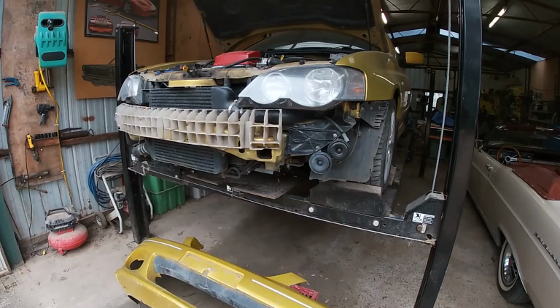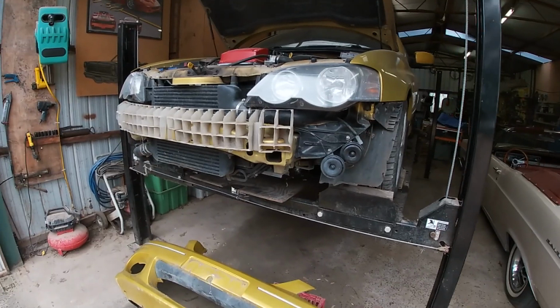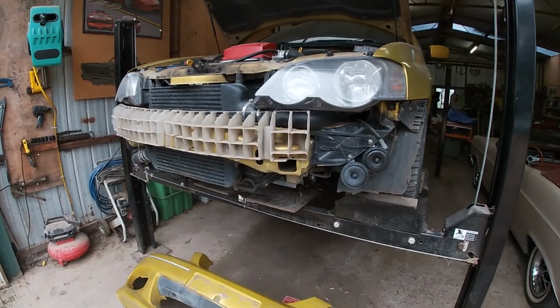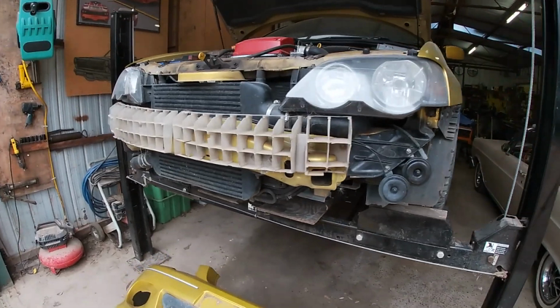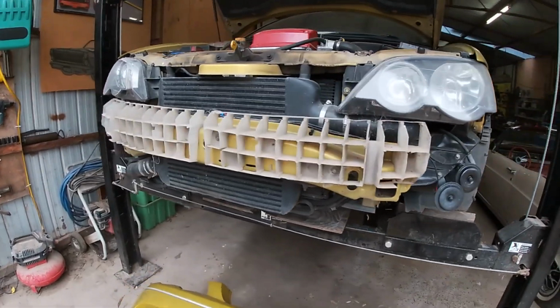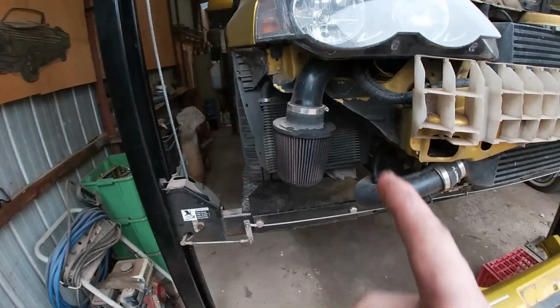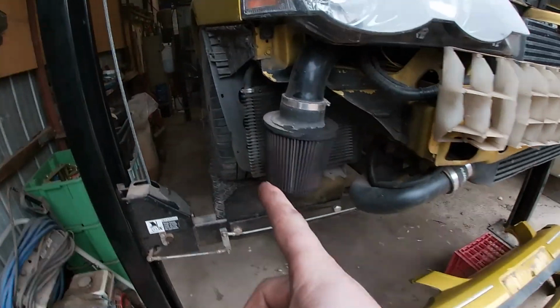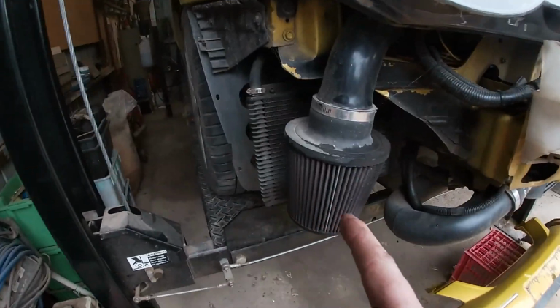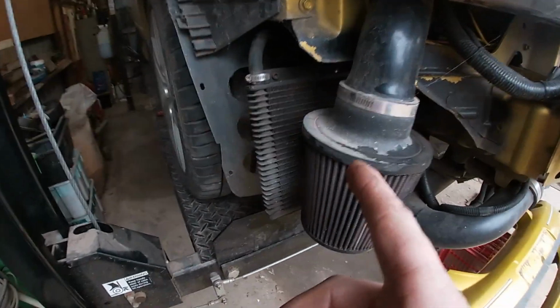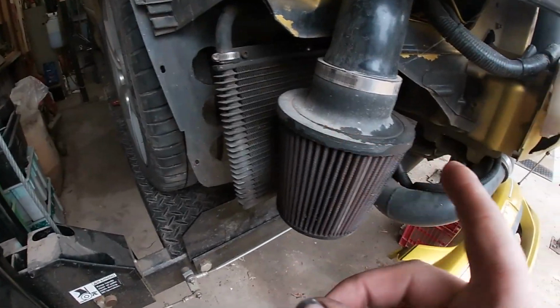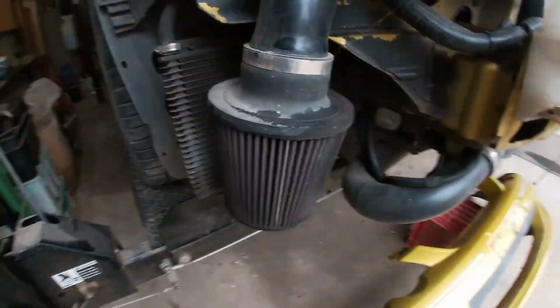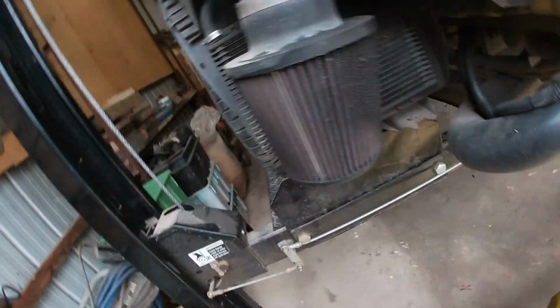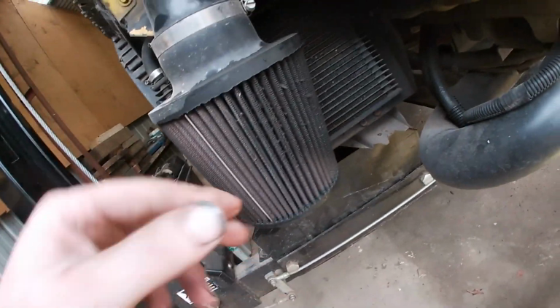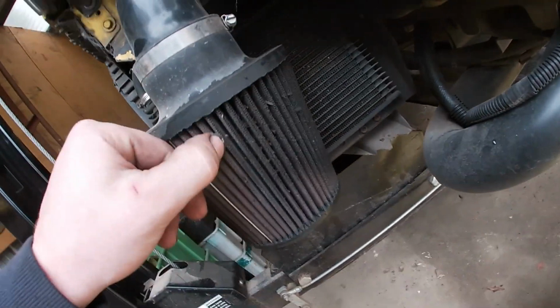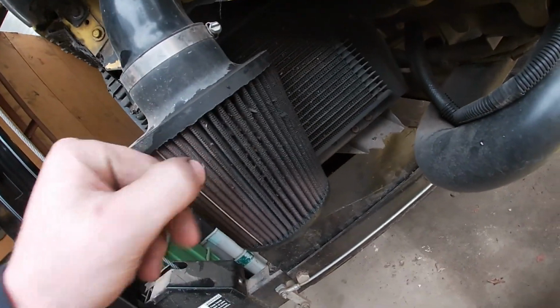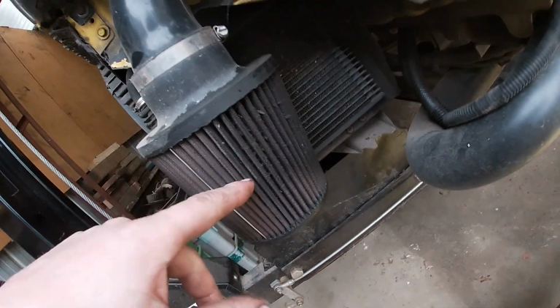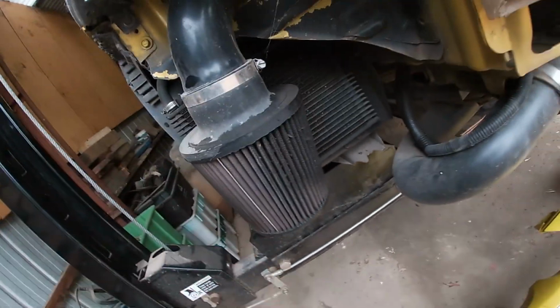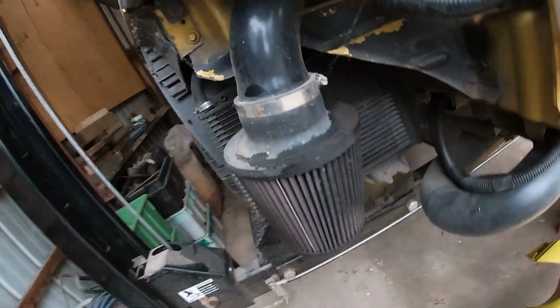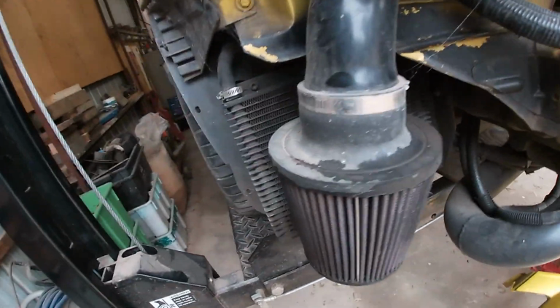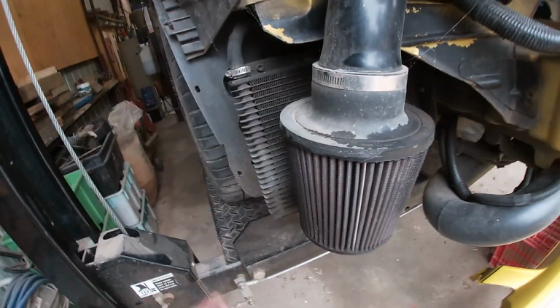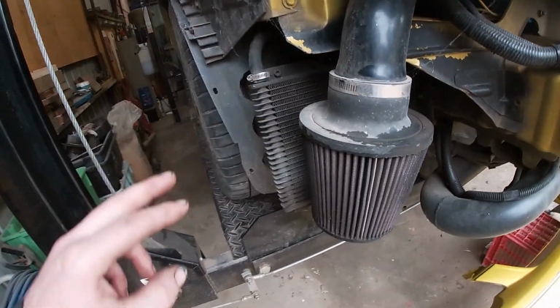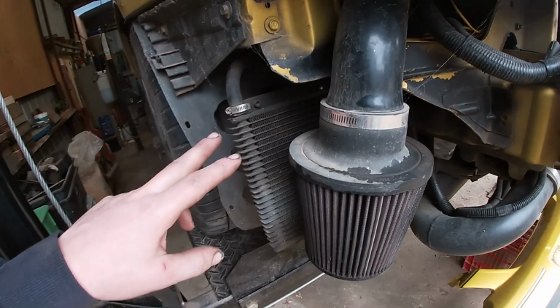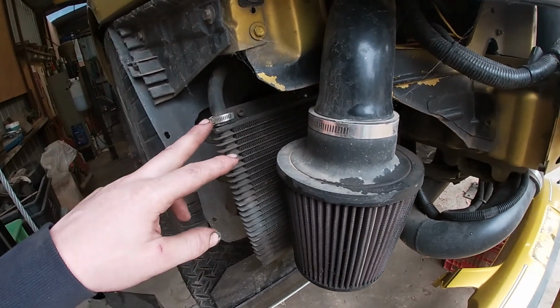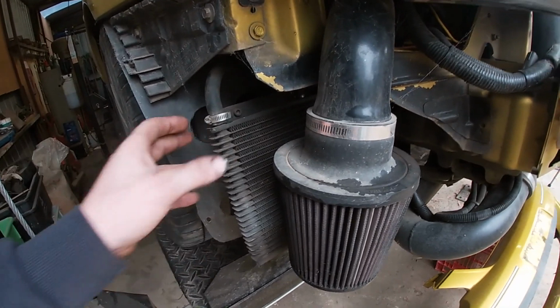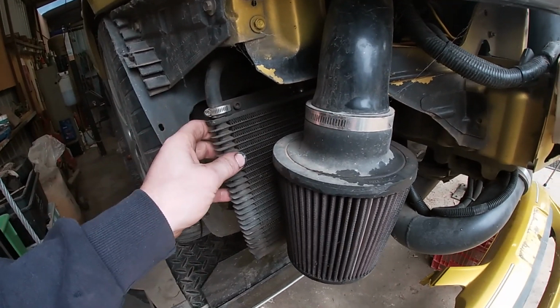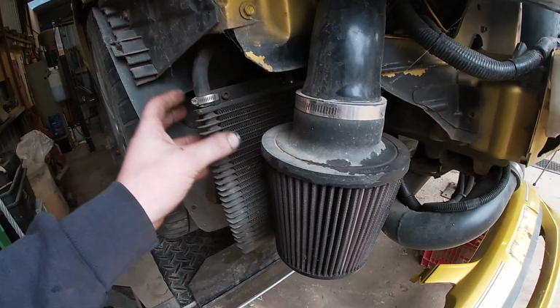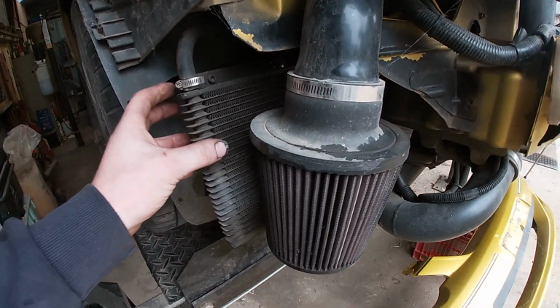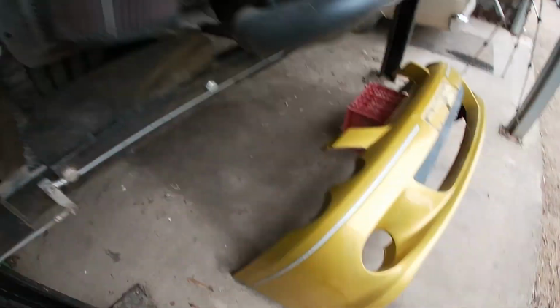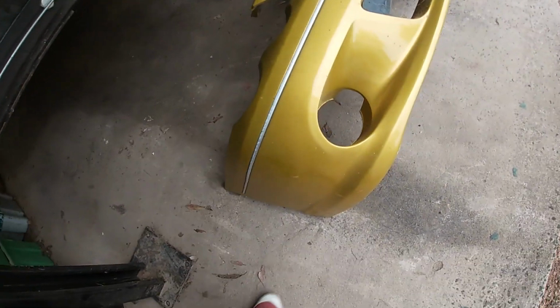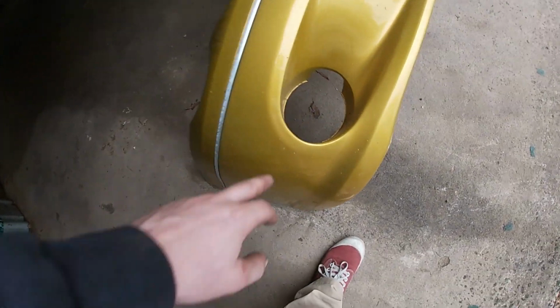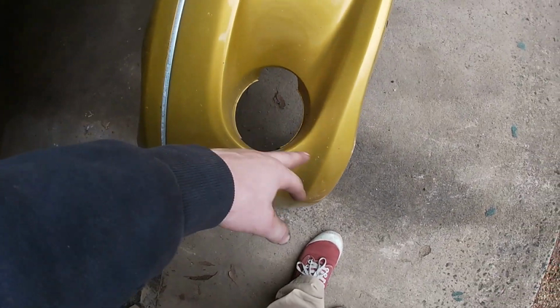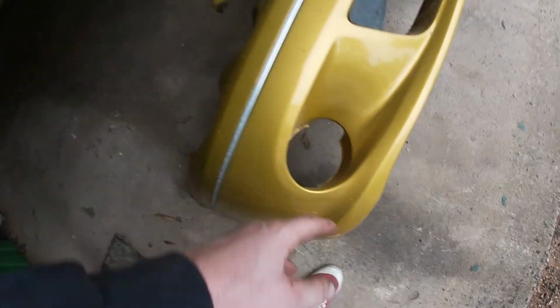All right, so I got the bumper off. There's my transmission cooler and my dirty air filter - I might take that off and give it a clean, it's pretty disgusting. But yeah, that's where my transmission cooler is - it gets air through the fog light hole.